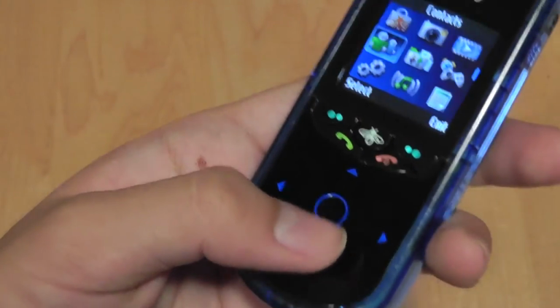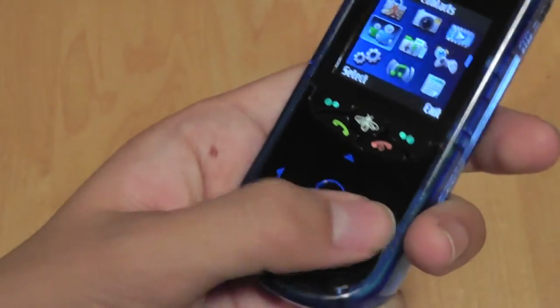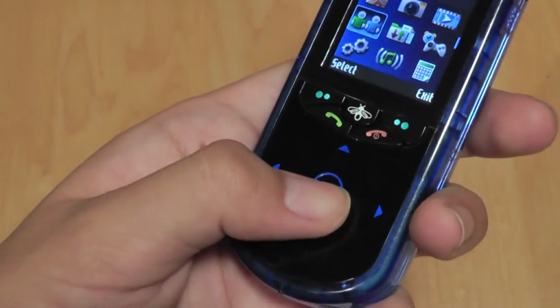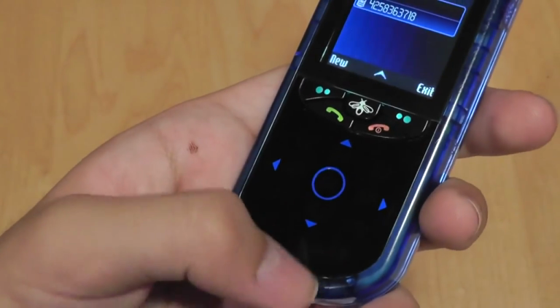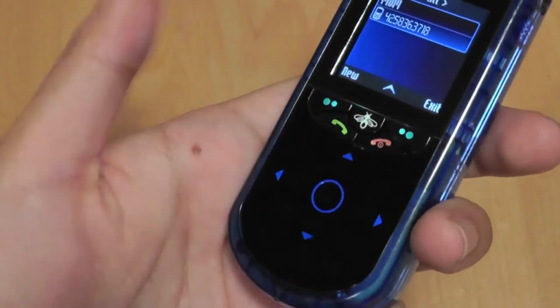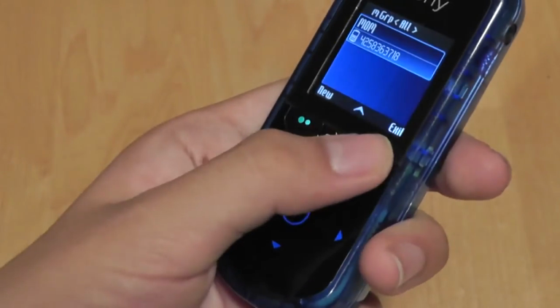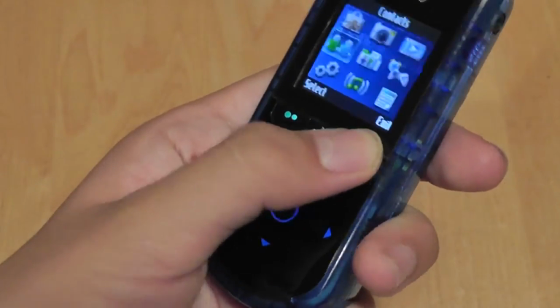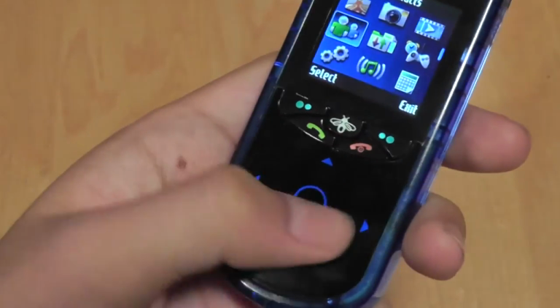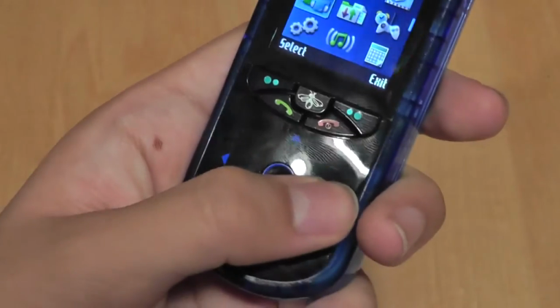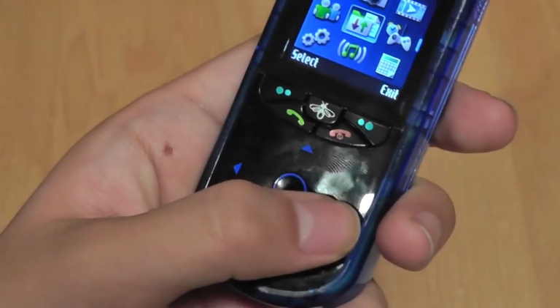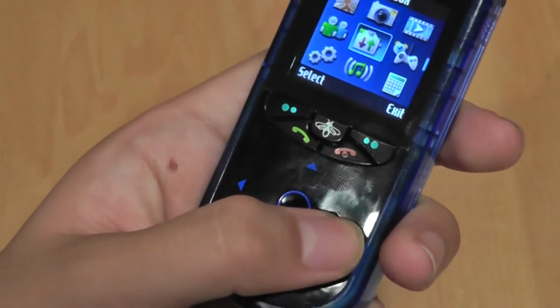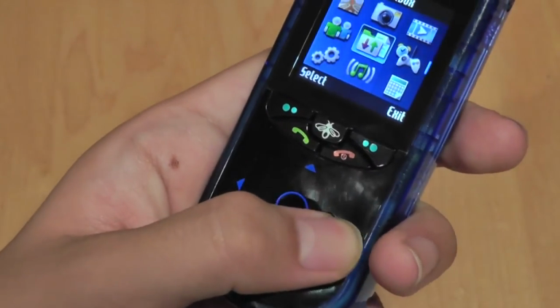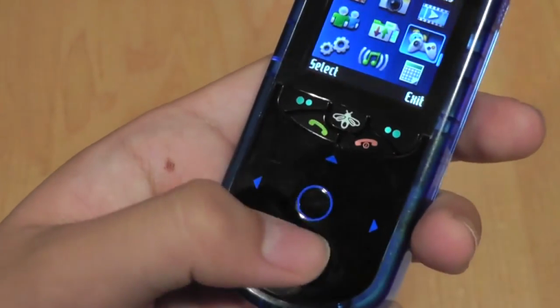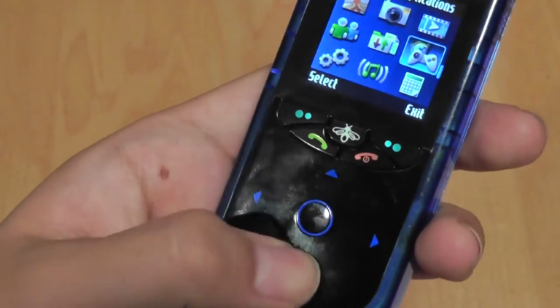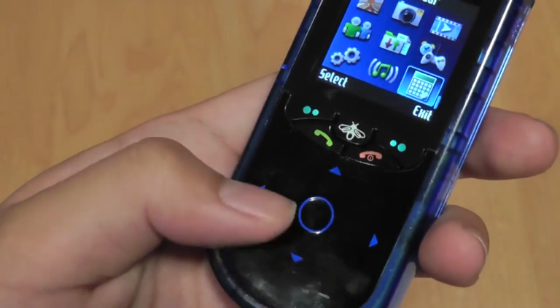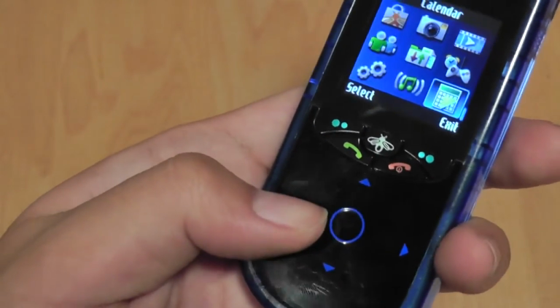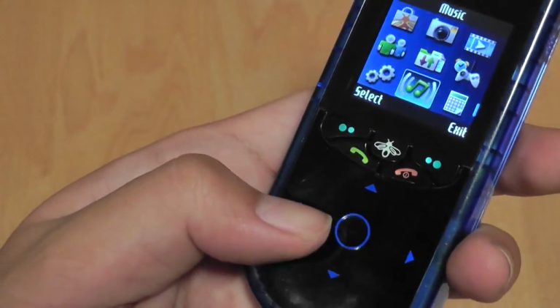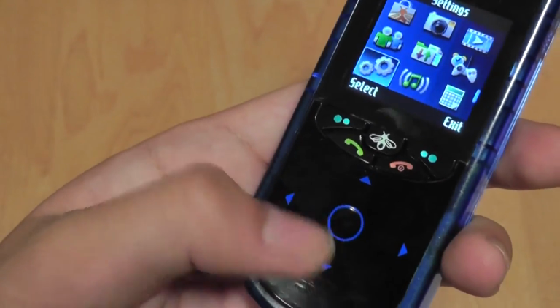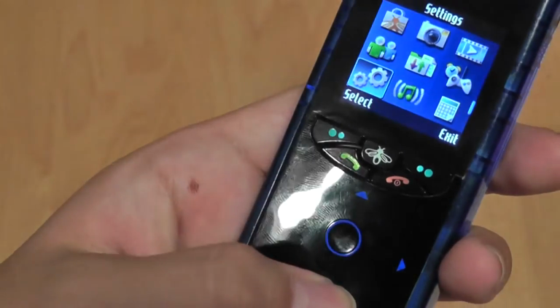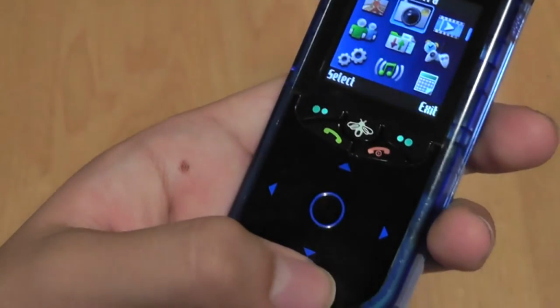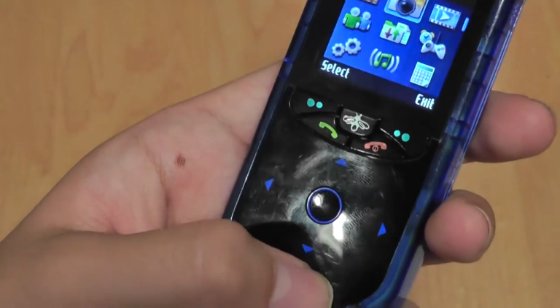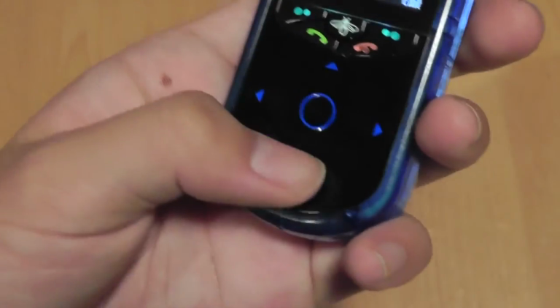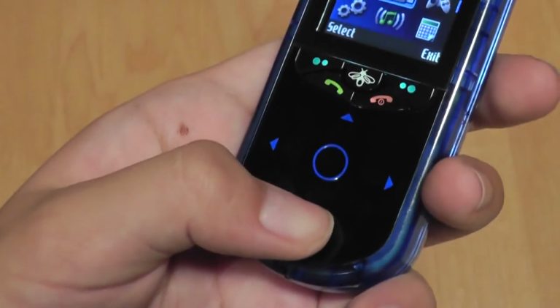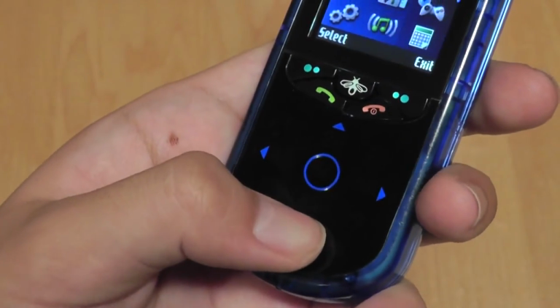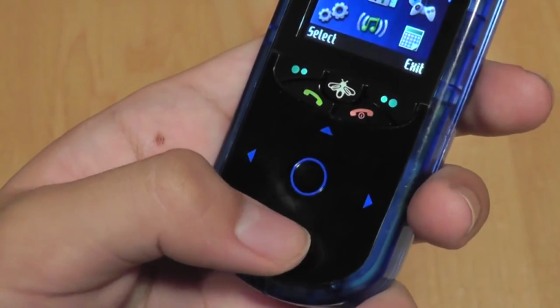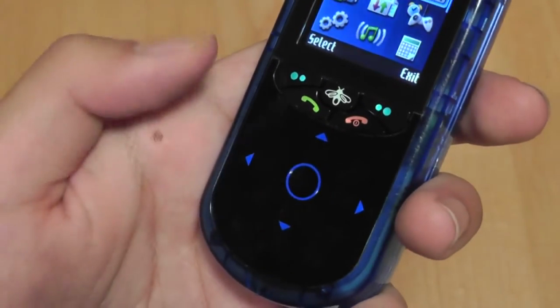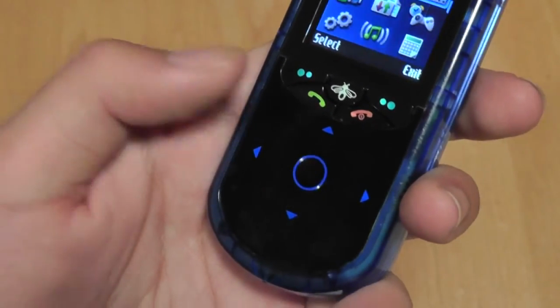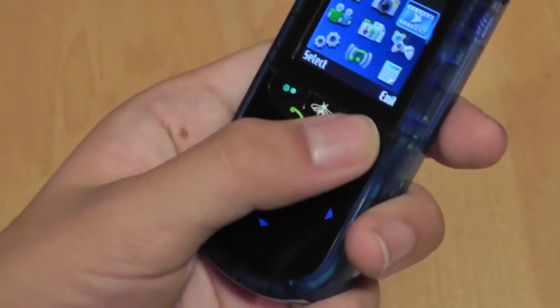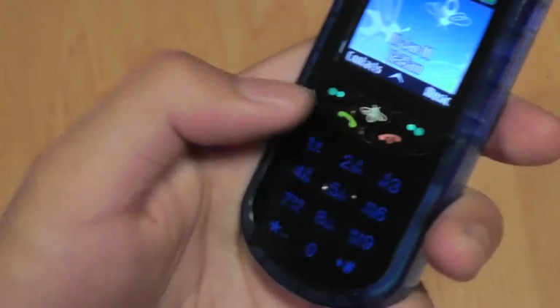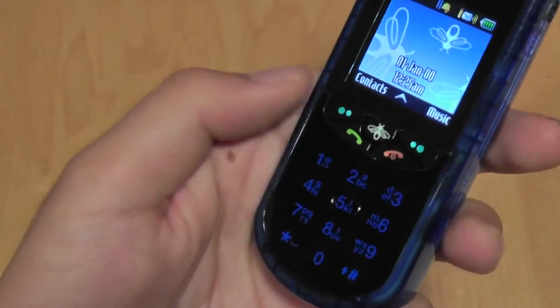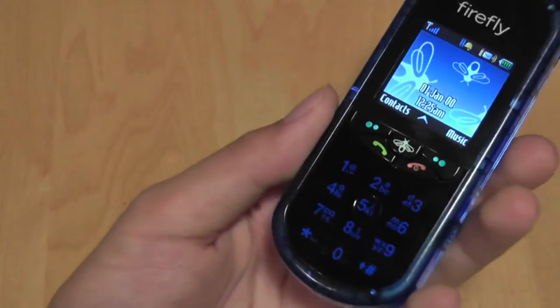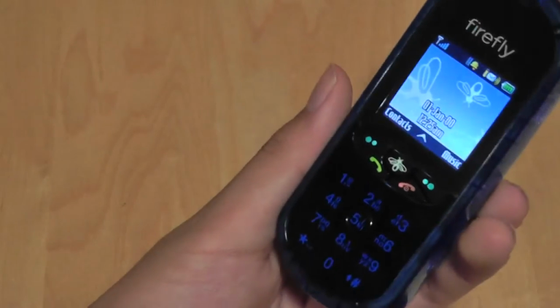There are a few contacts preloaded into the unit that you can view and edit. There's also a mailbox for your email, some basic calendar and time/date information, and essentially that's it. There are also basic settings where you can change general data information.